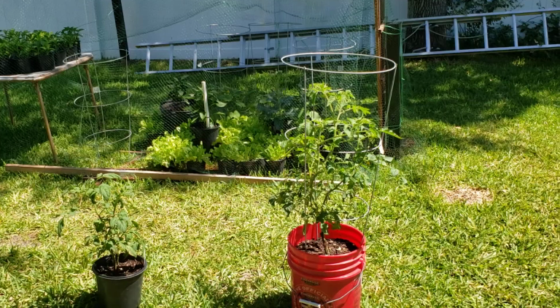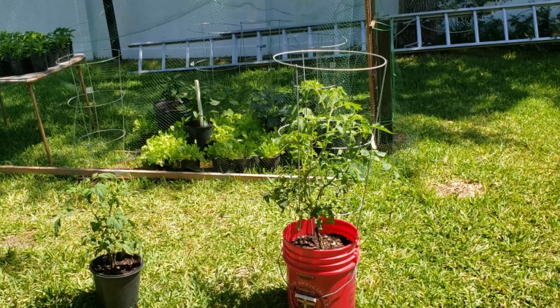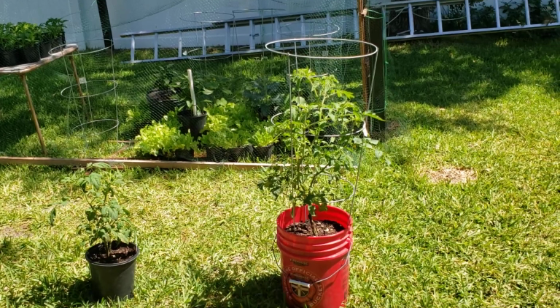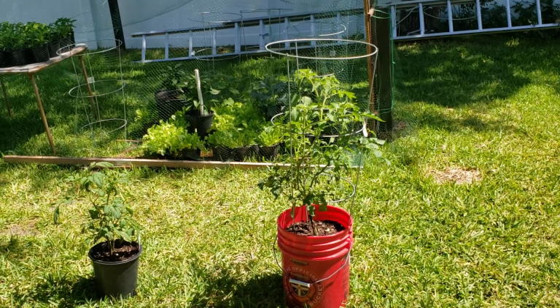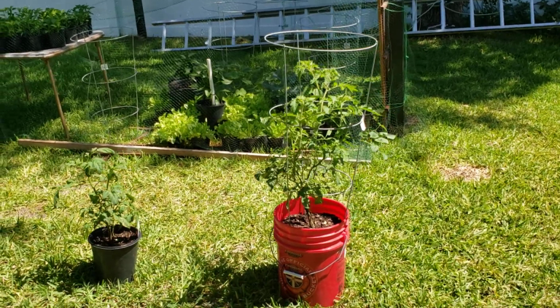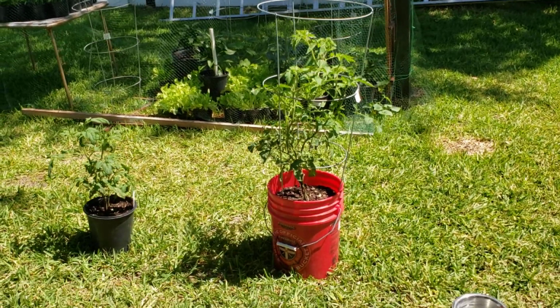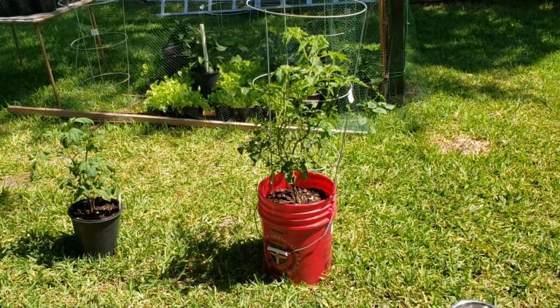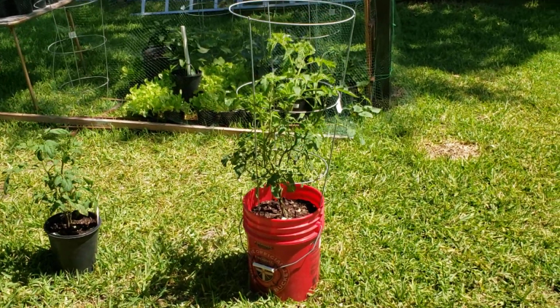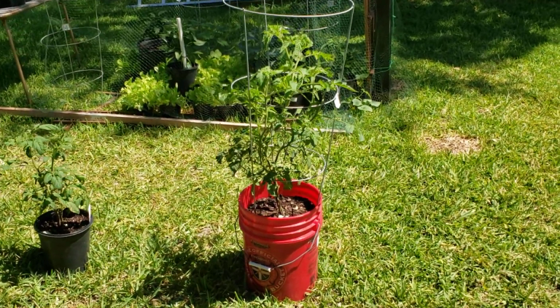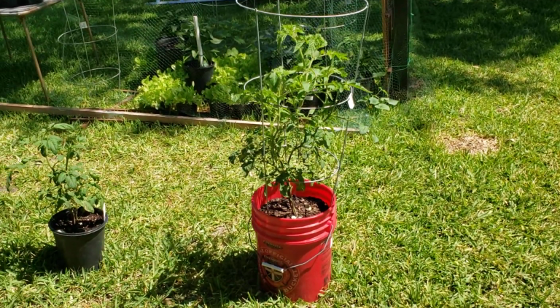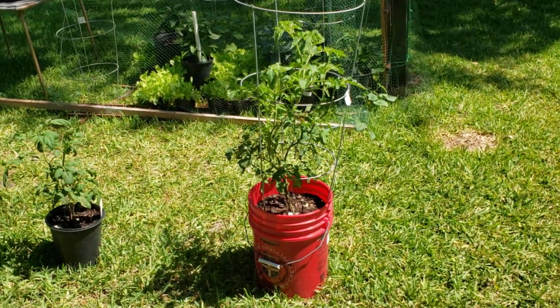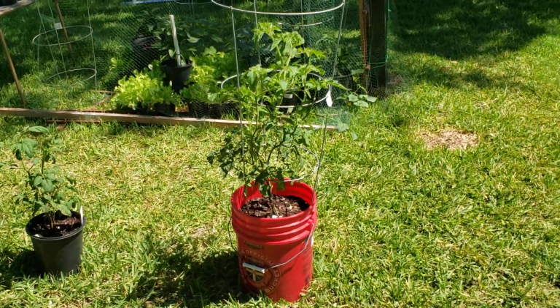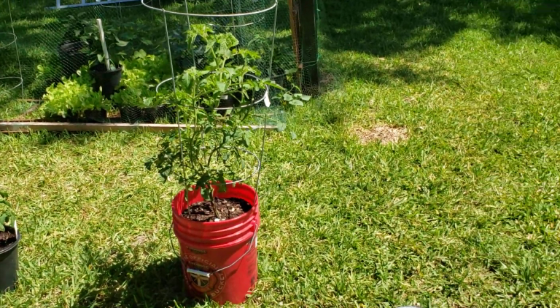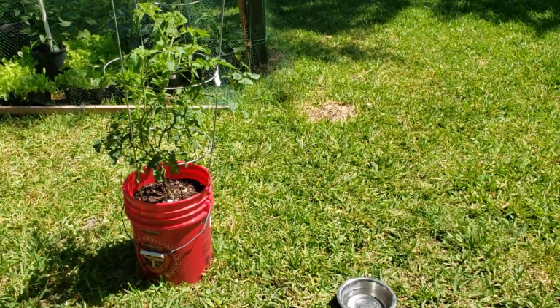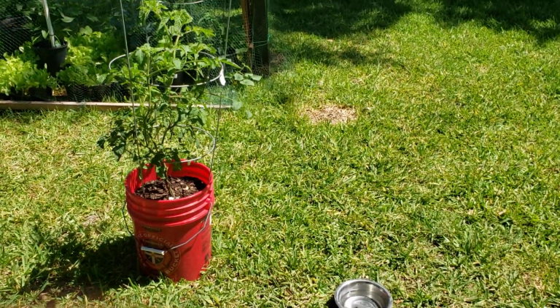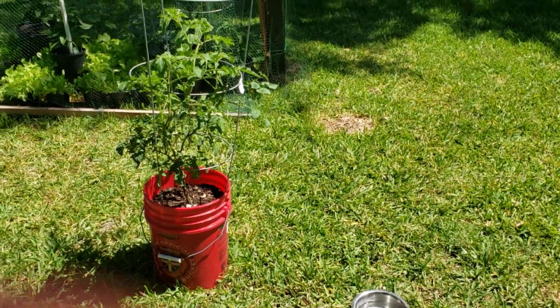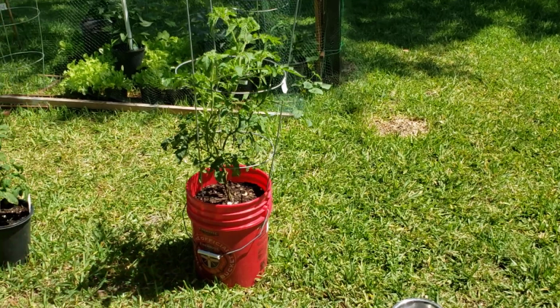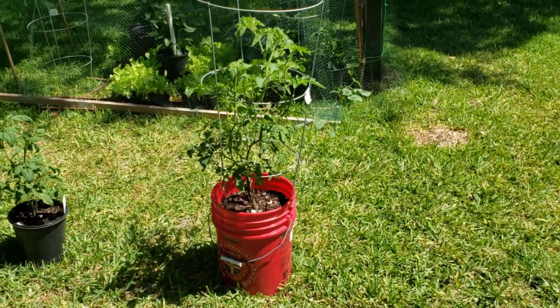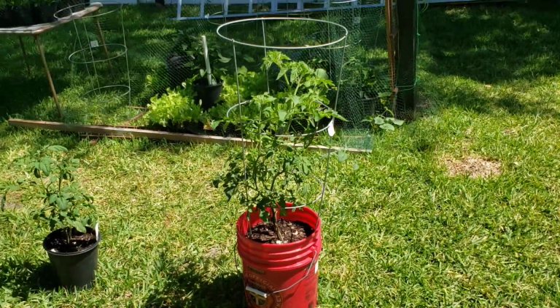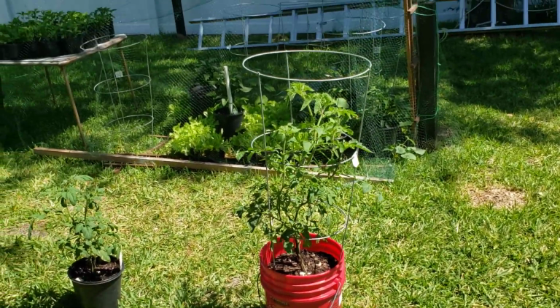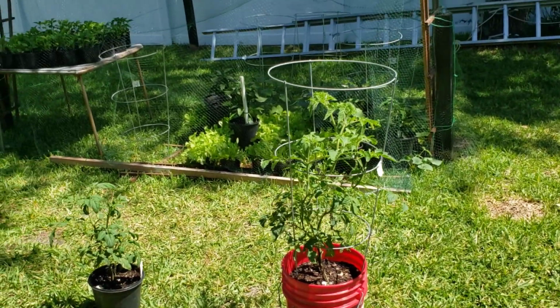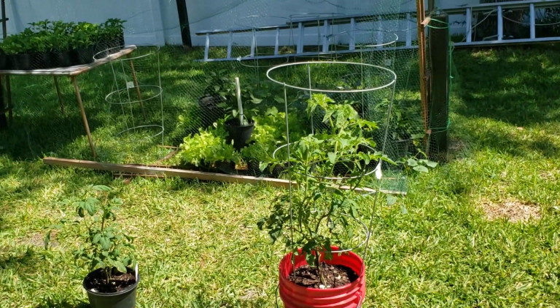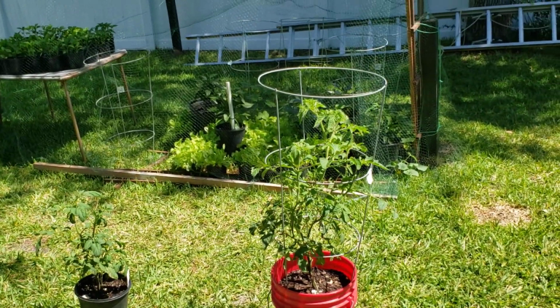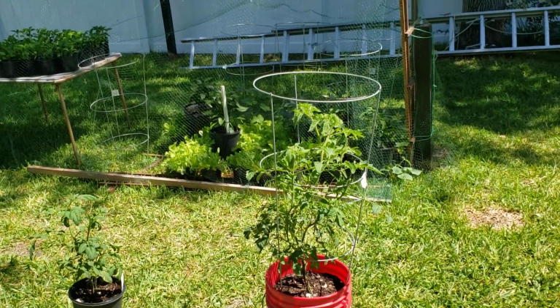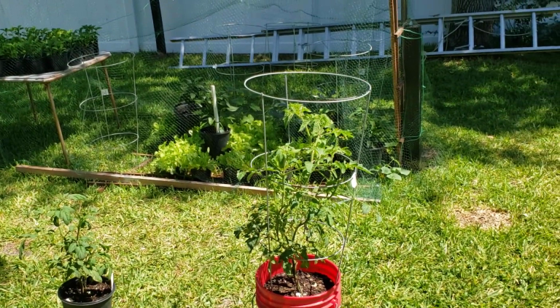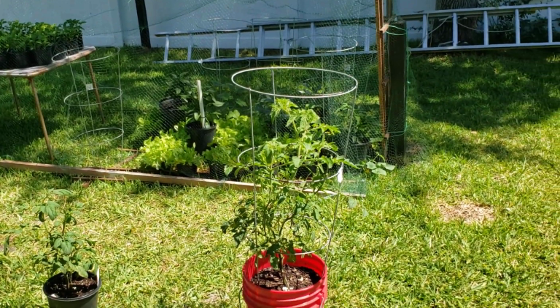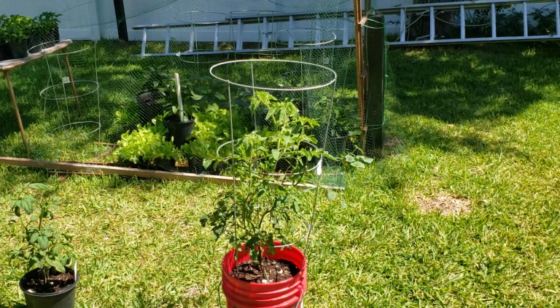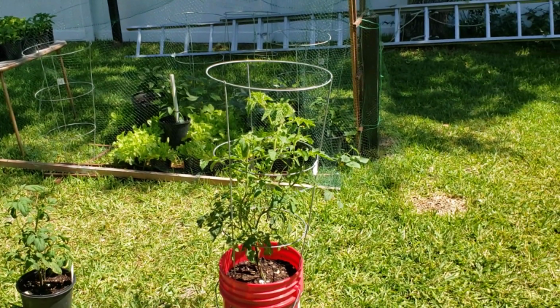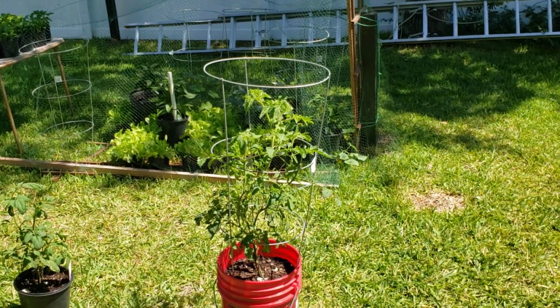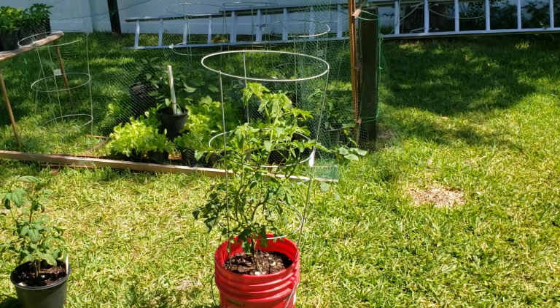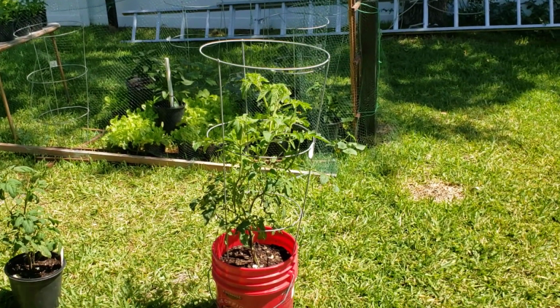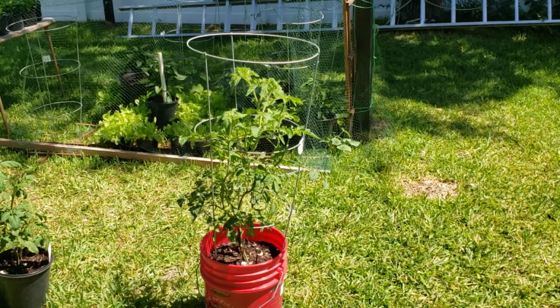Good morning. So today is Sunday, May the 3rd. I'll just give you a quick video of my little backyard garden. It's not much, but it's all I got.